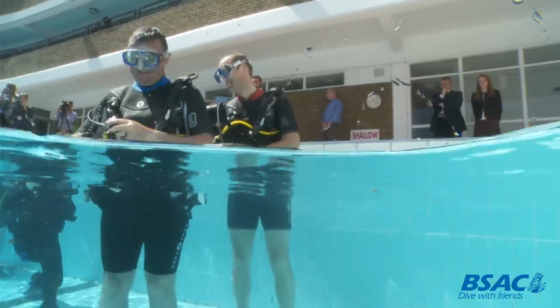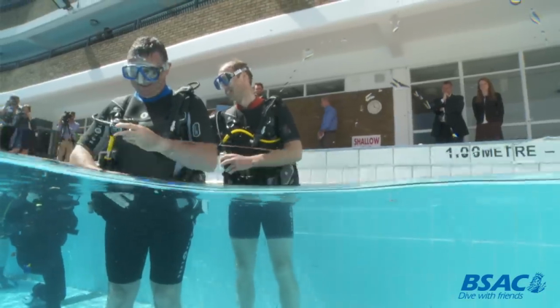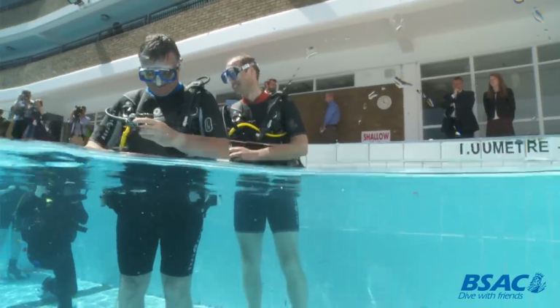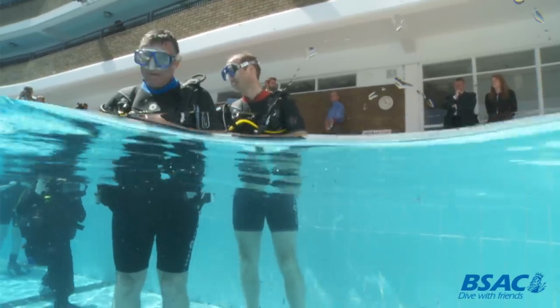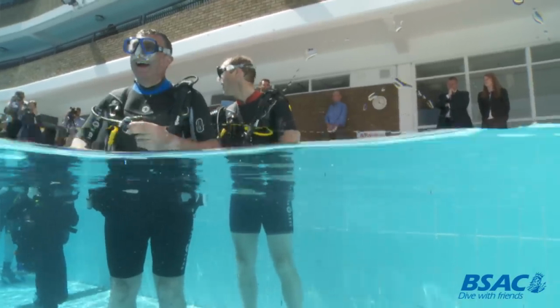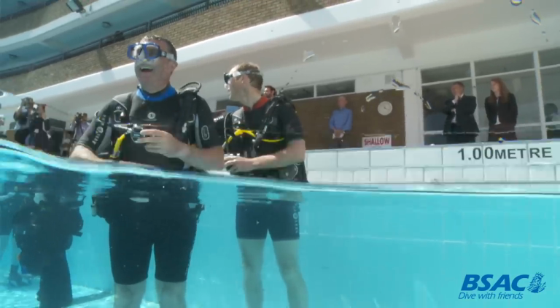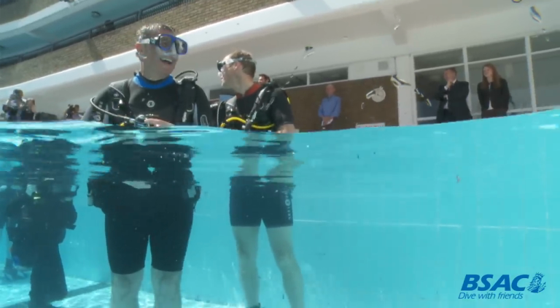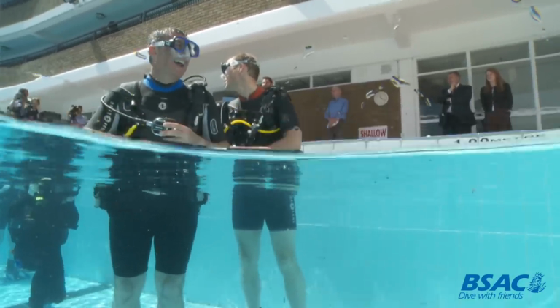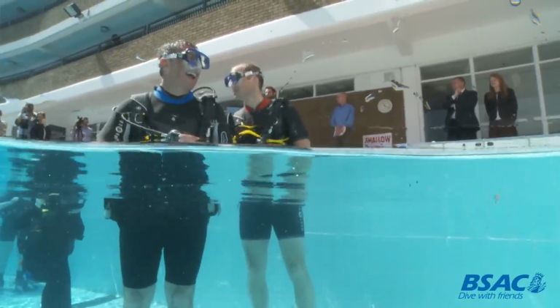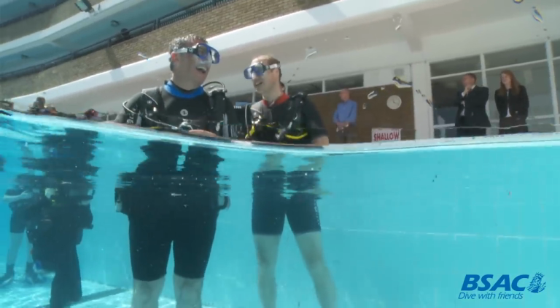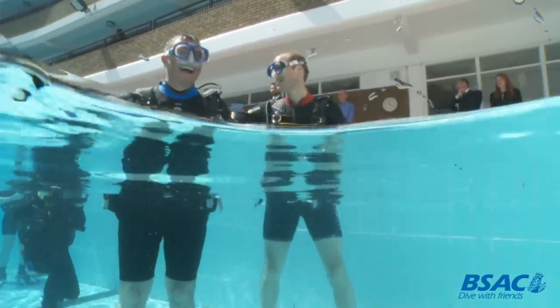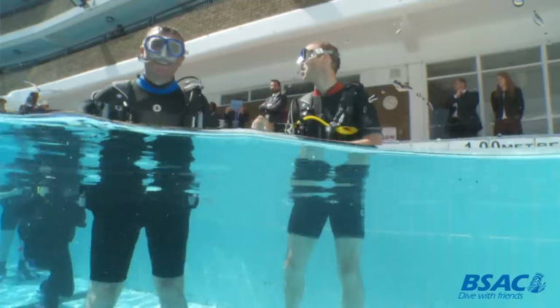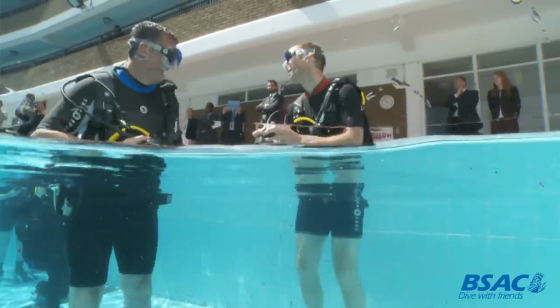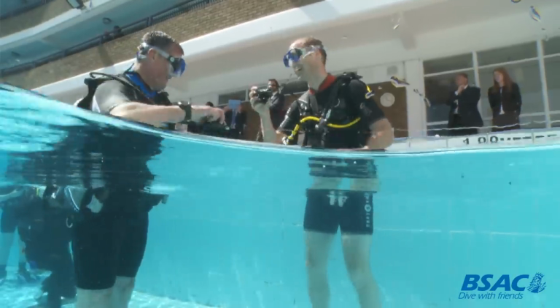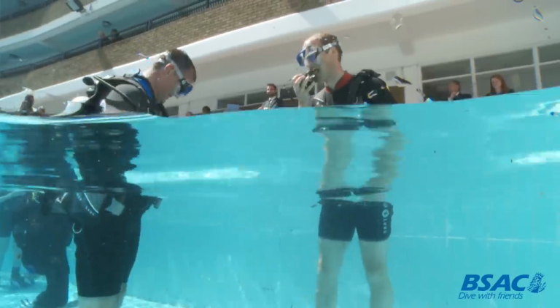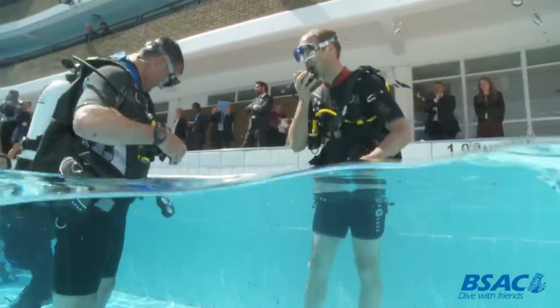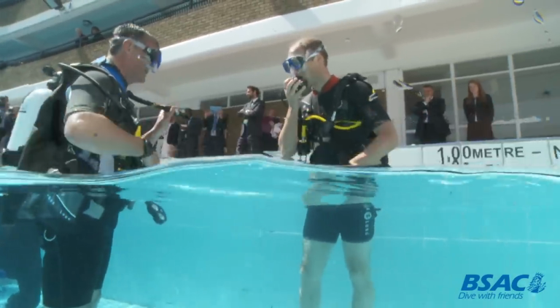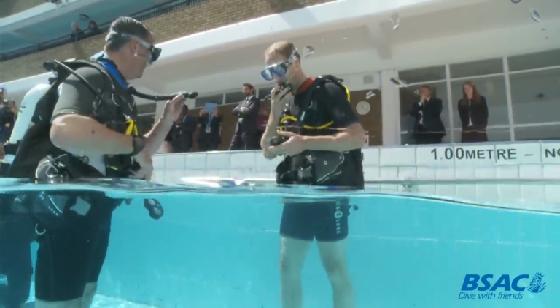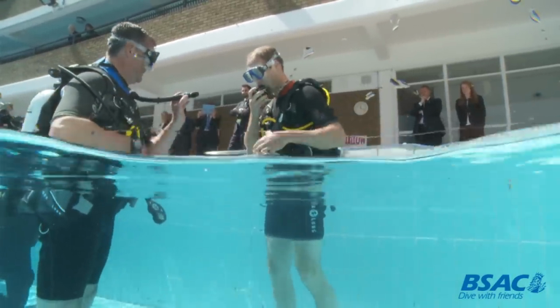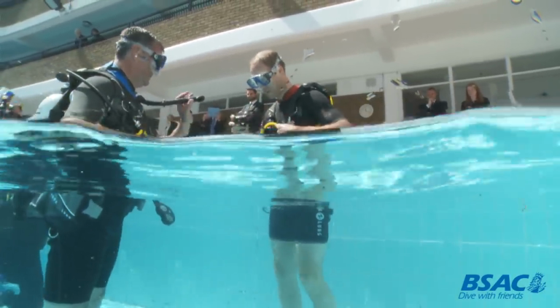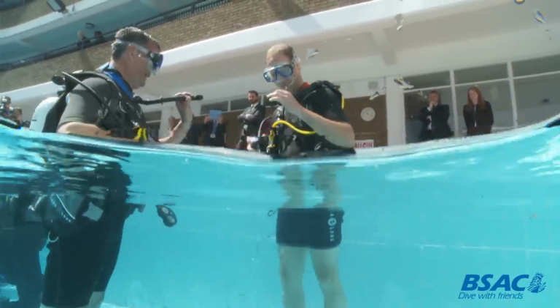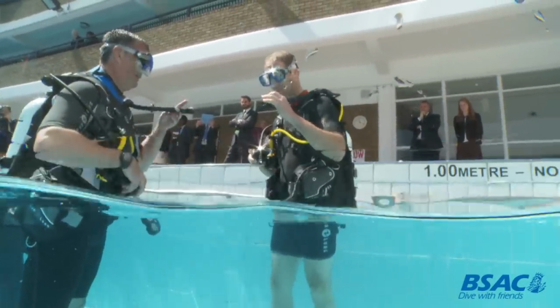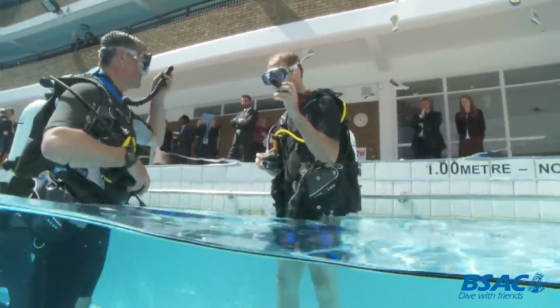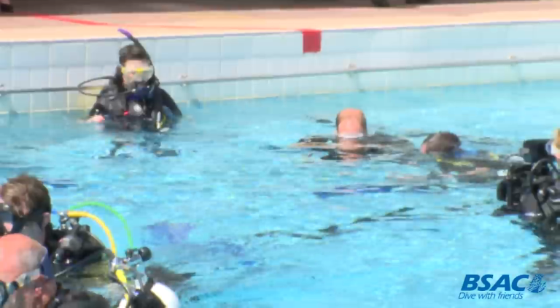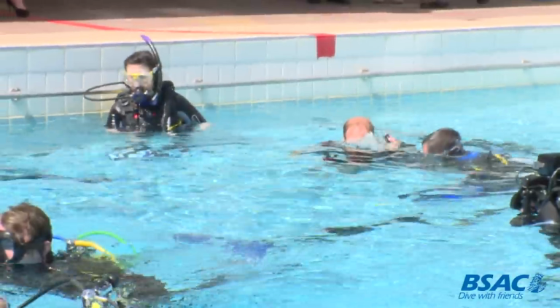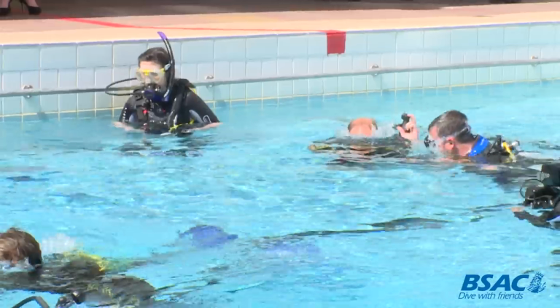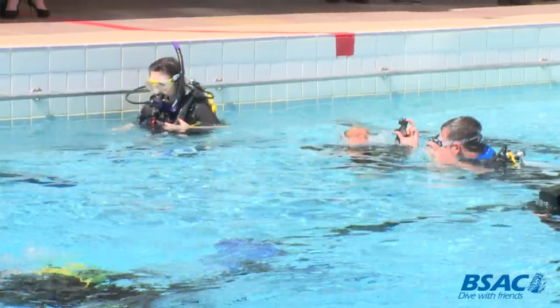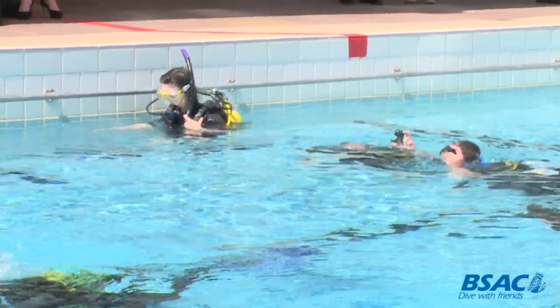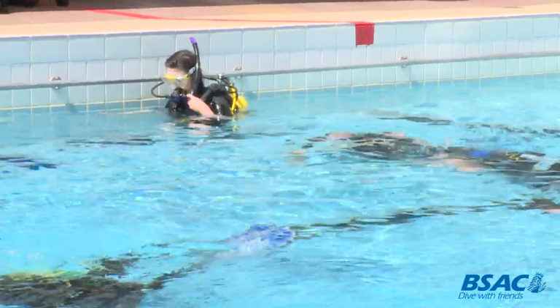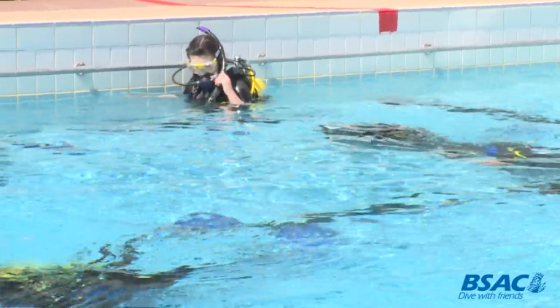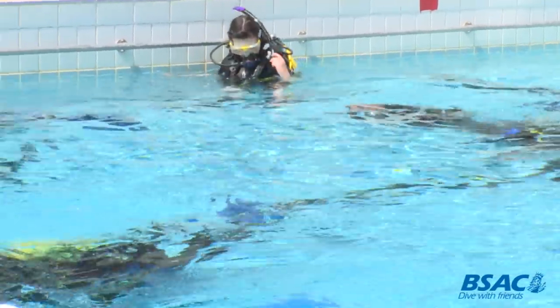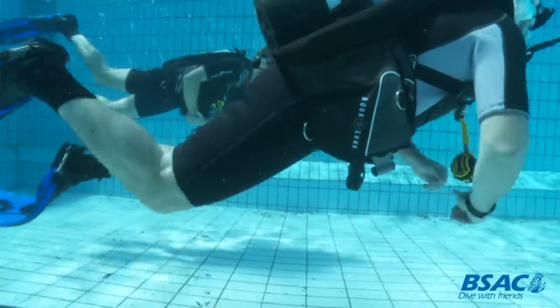But that's why we do buddy checks, and he made a really good joke about it — the chairman not getting that right — and we need to do buddy checks, which is a really important thing. So we both then went for a dive and descended down to the bottom, swimming down into the deep end.